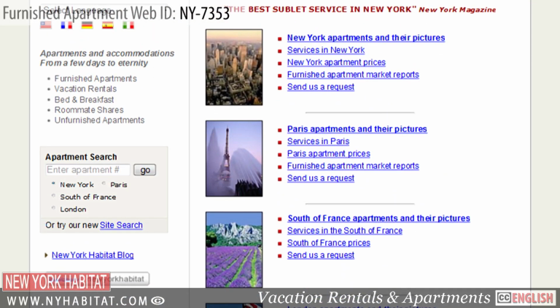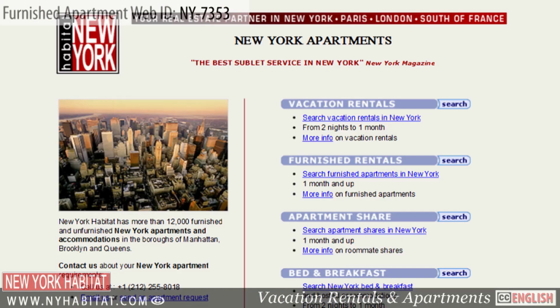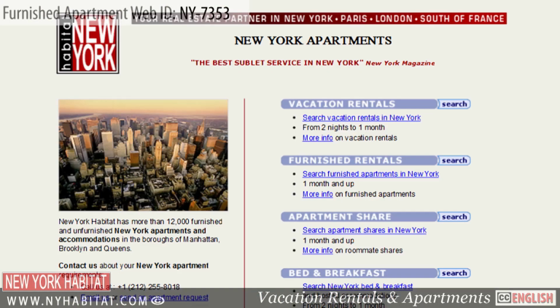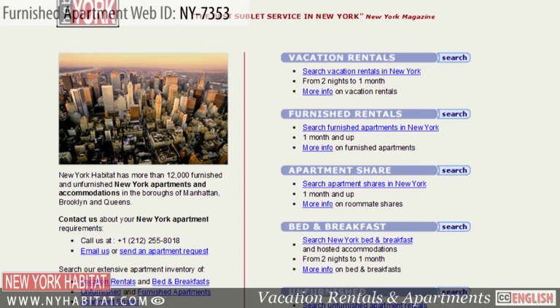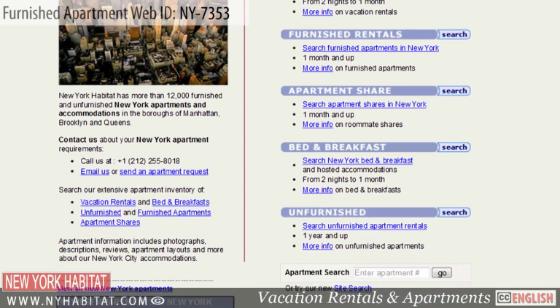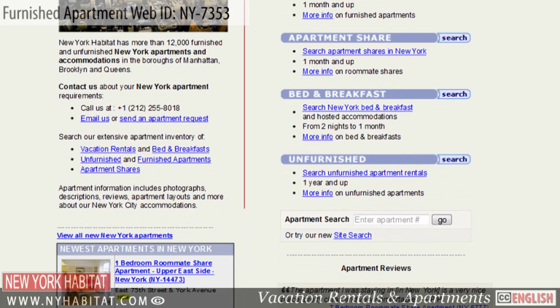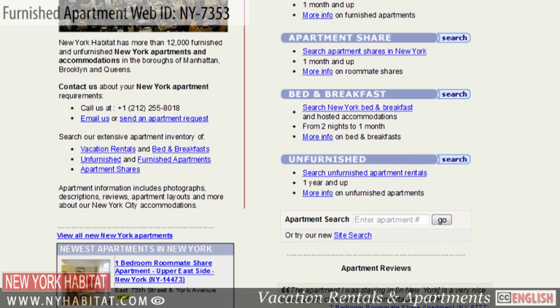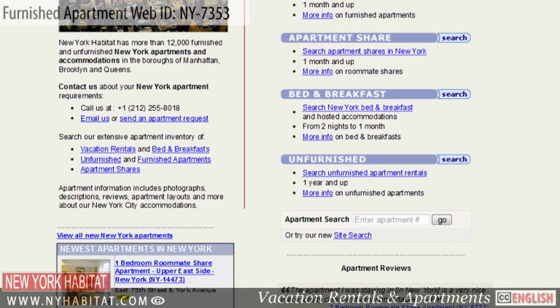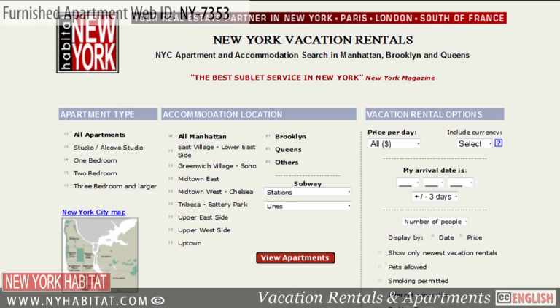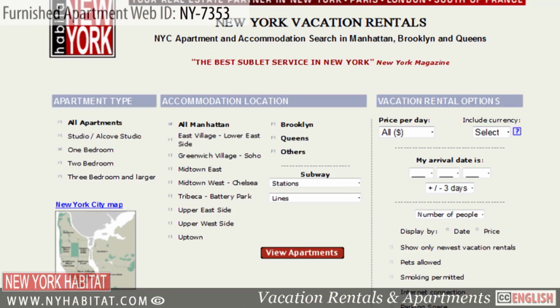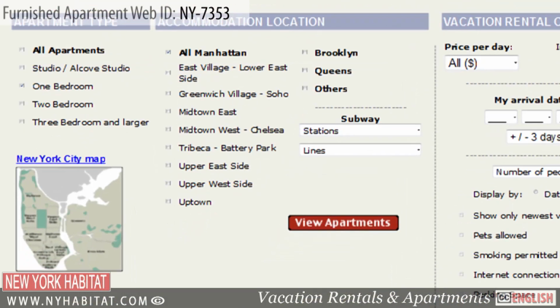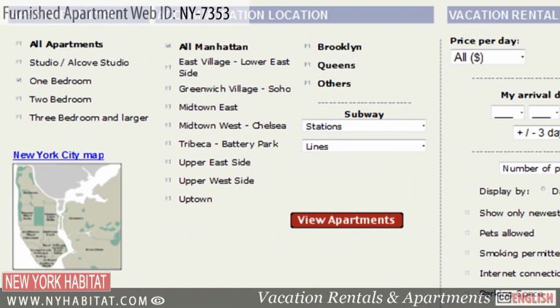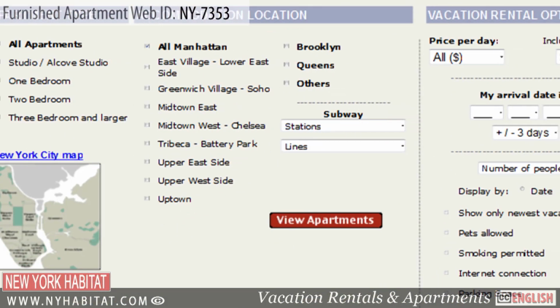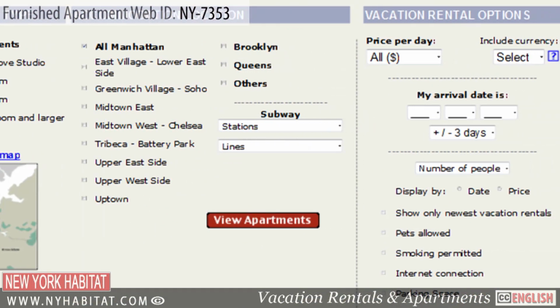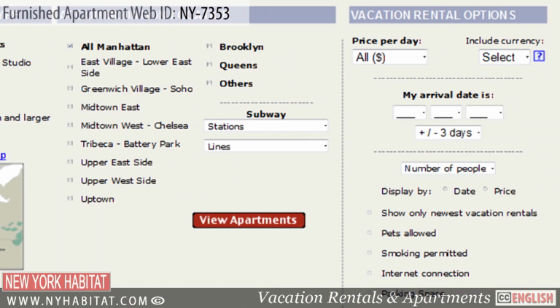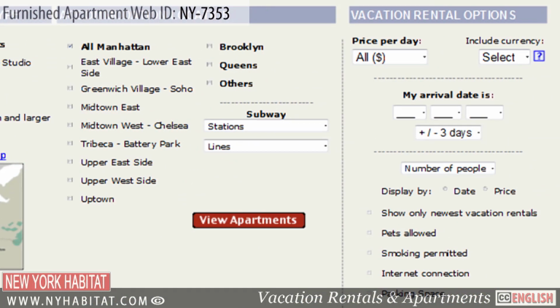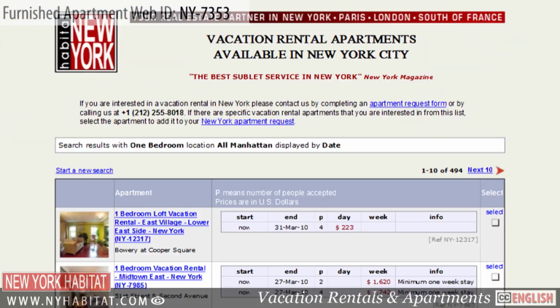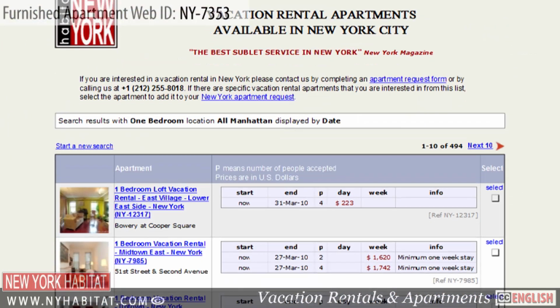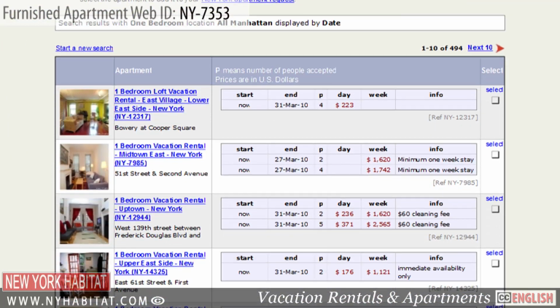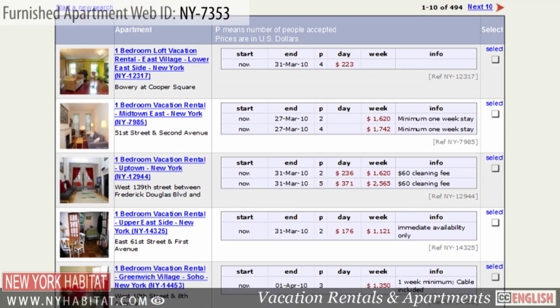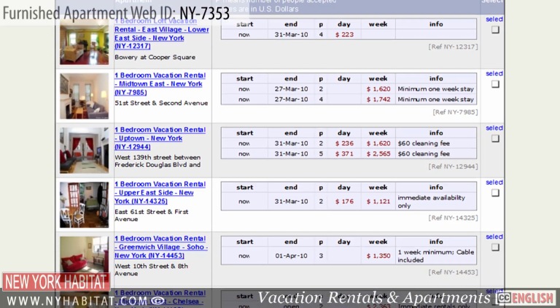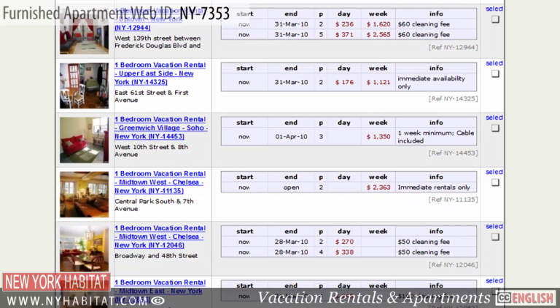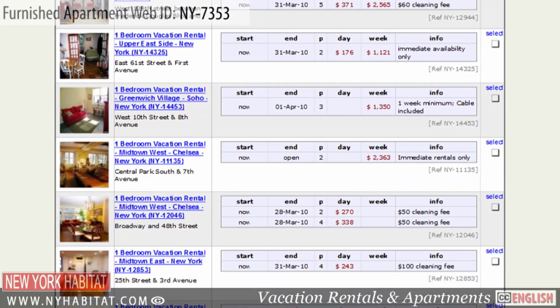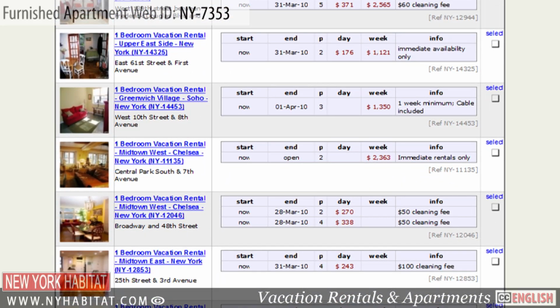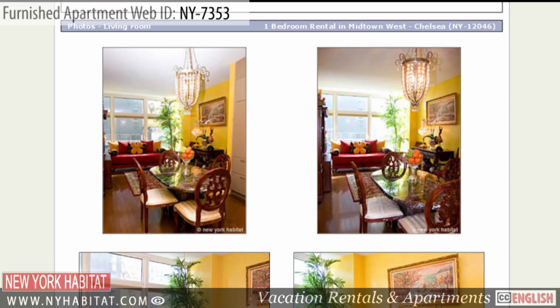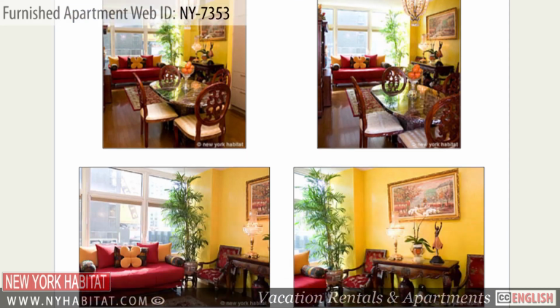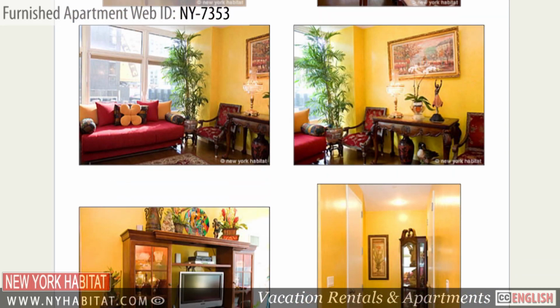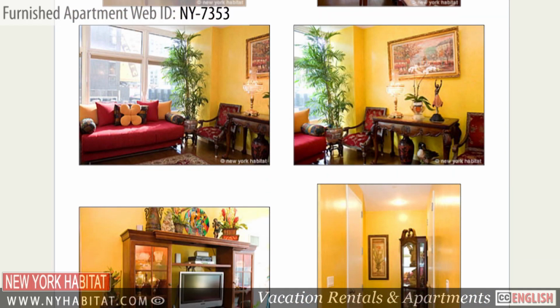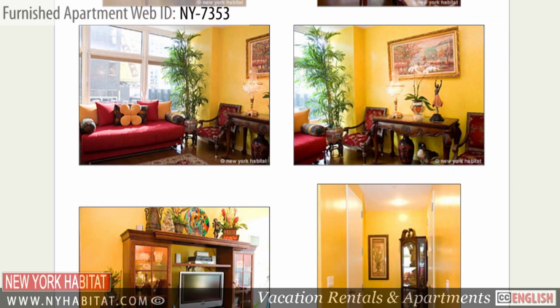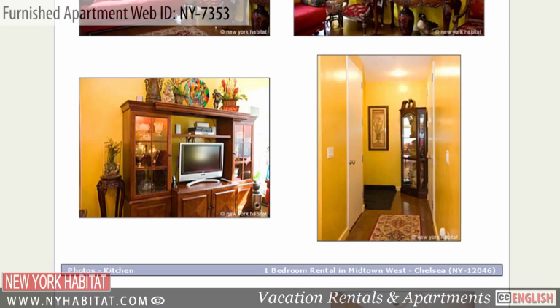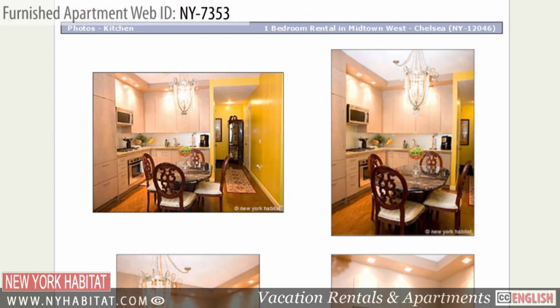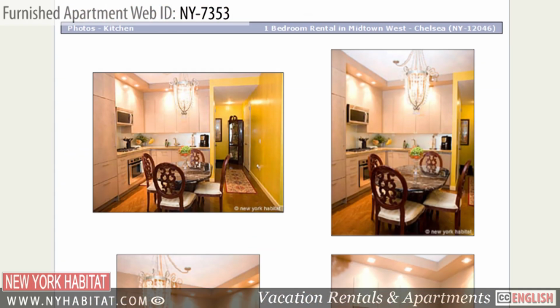Don't forget to visit our website at nyhabitat.com, where you'll find more great furnished apartments not only in the East Village, but all over Manhattan, Brooklyn, and Queens. So skip the hotel and live like a local.